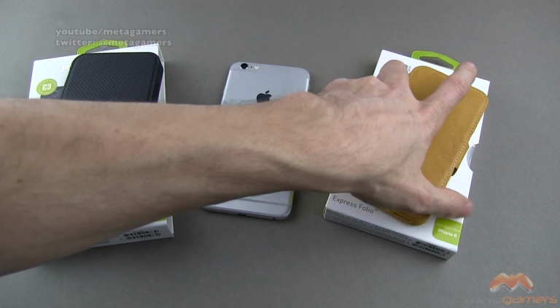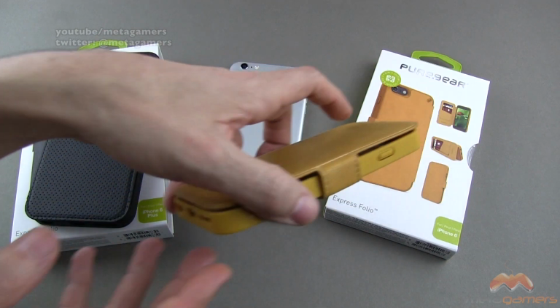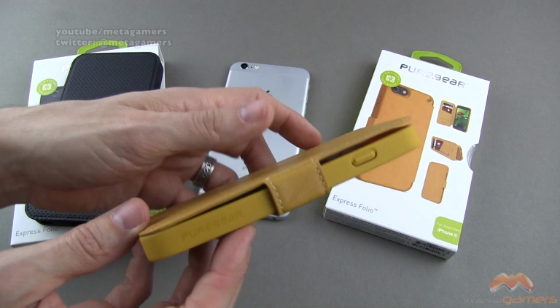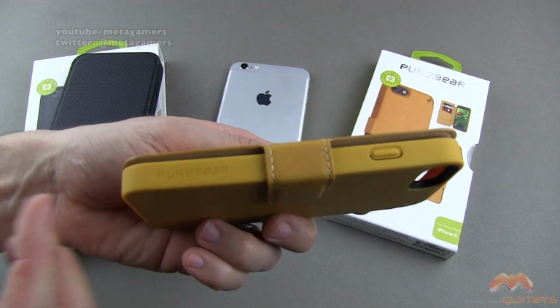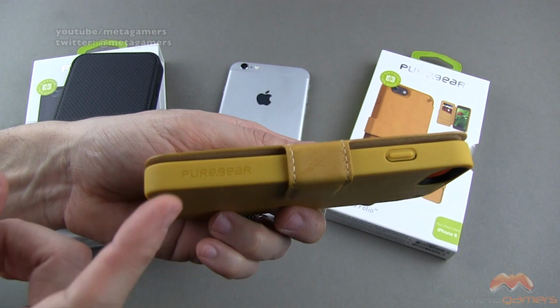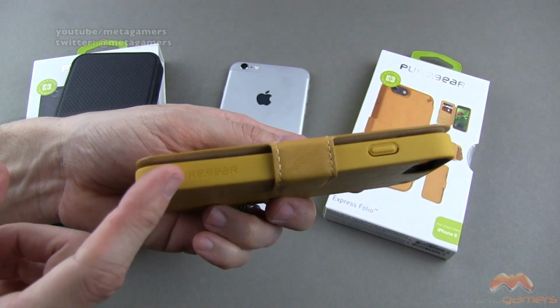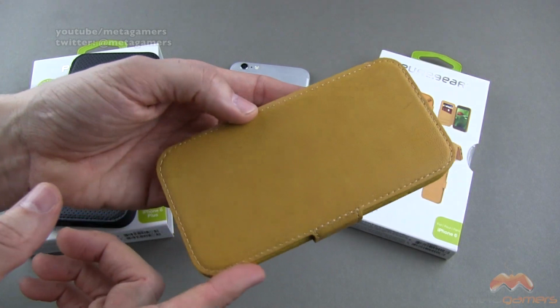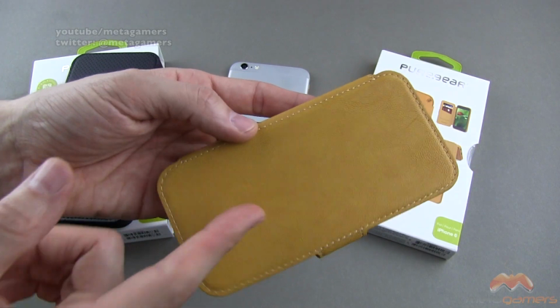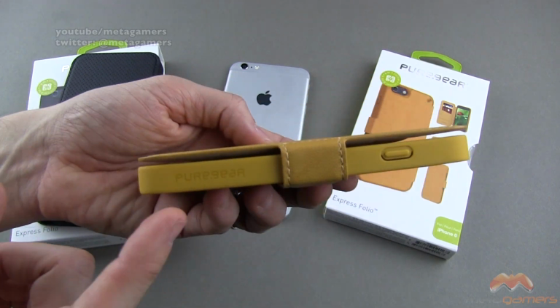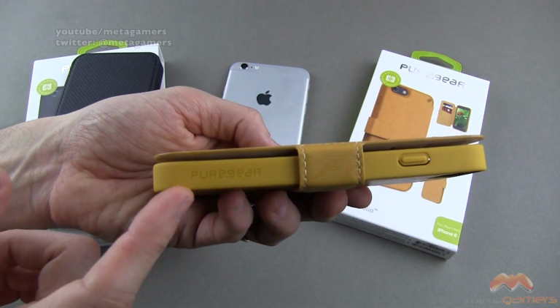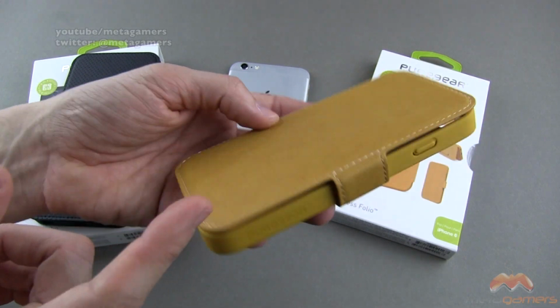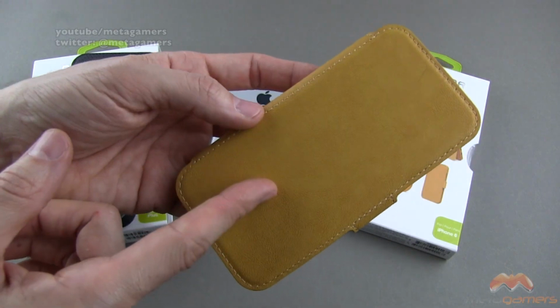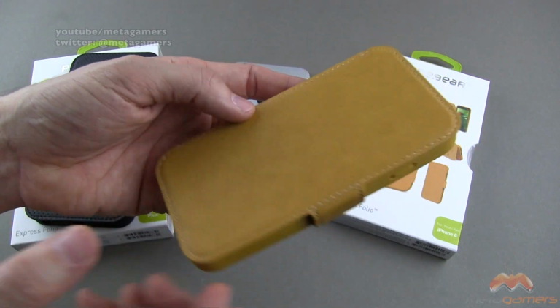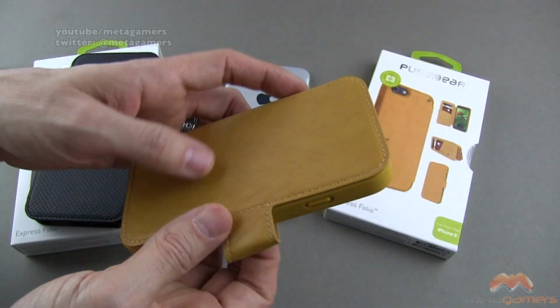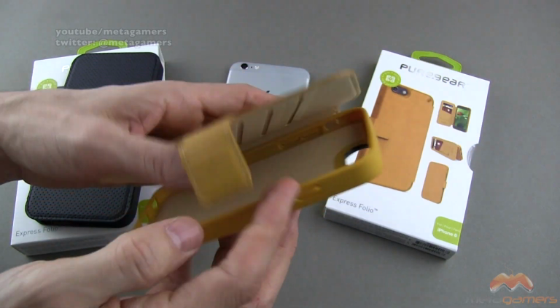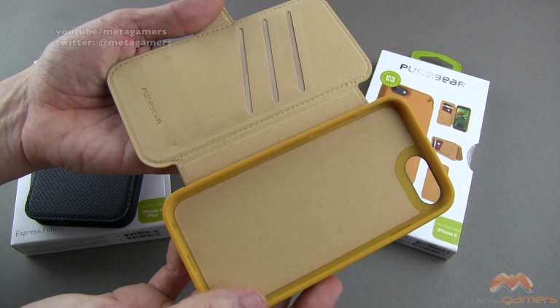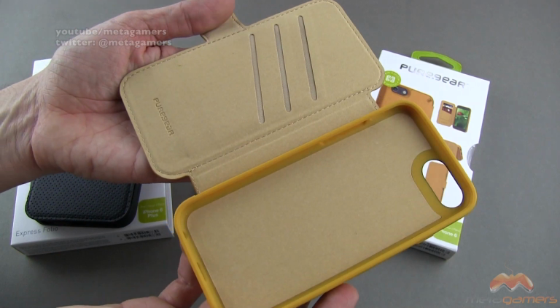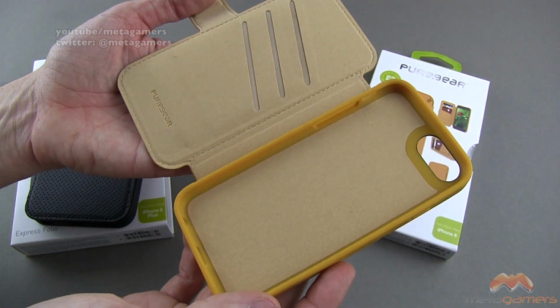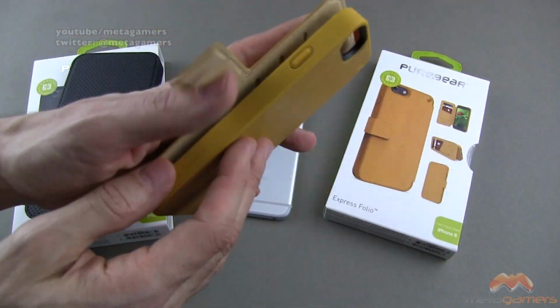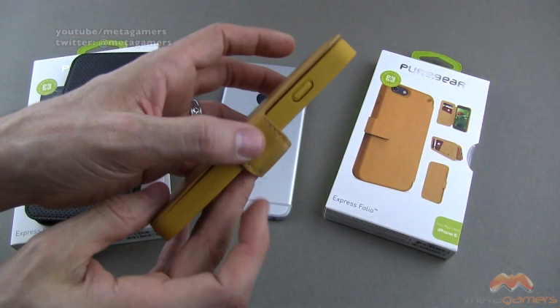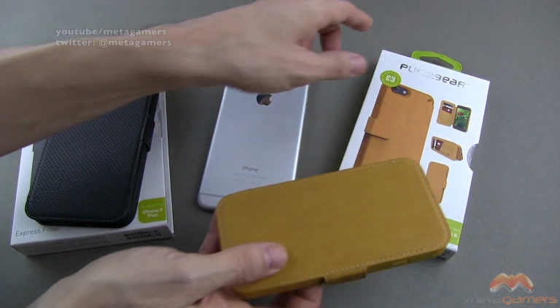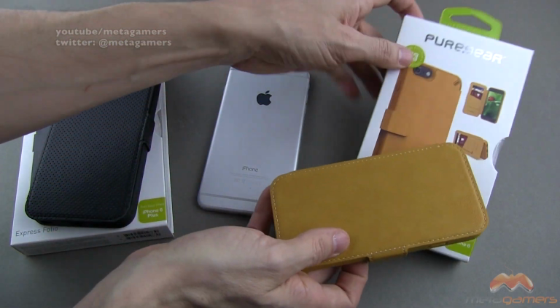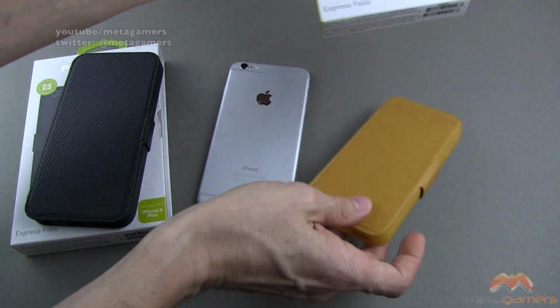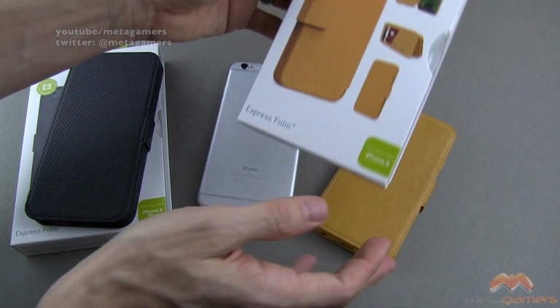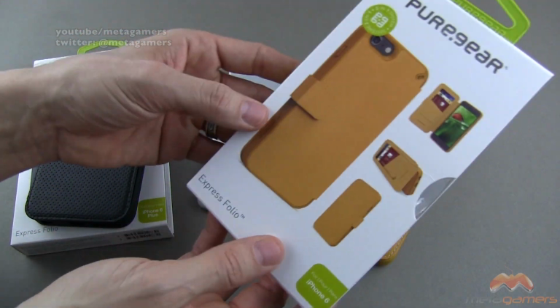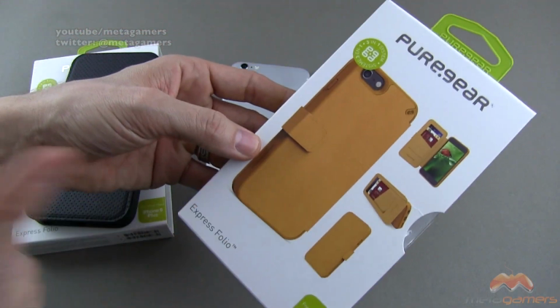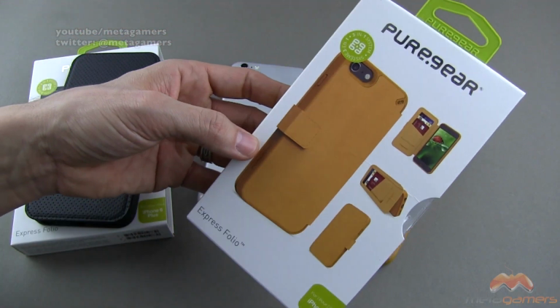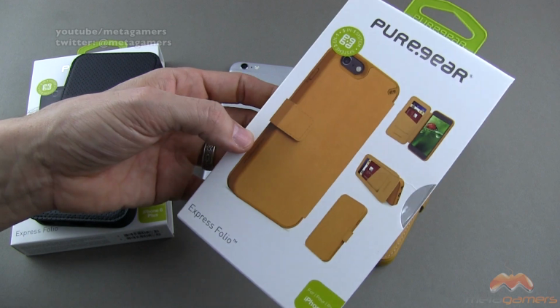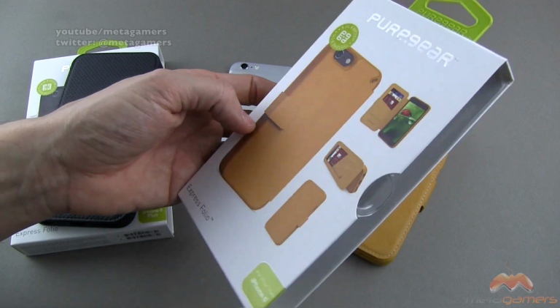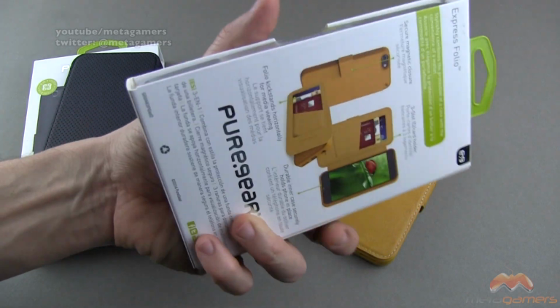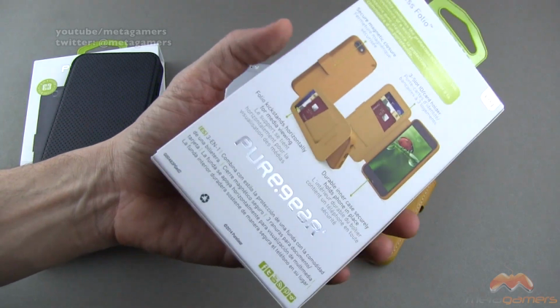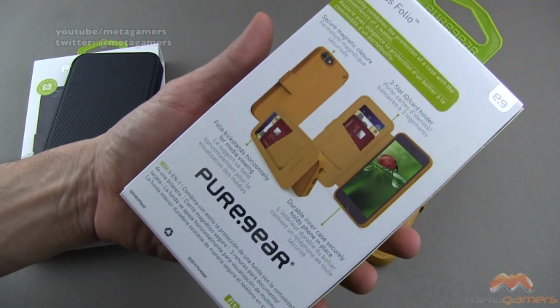Now, these cases, depending on the color you get, the shell is going to match. So you can see on the caramel here, it kind of matches the inside. I'll just show you real quickly on the inside what that looks like, and here is the packaging that it ships in. This is the 6 box; the 6 Plus is the same, just bigger.